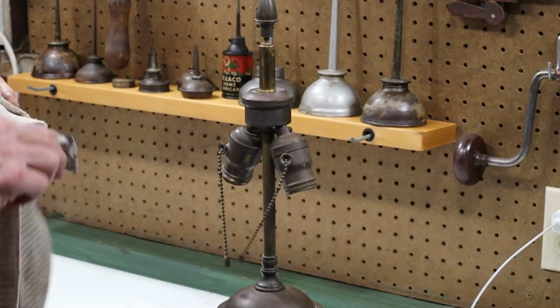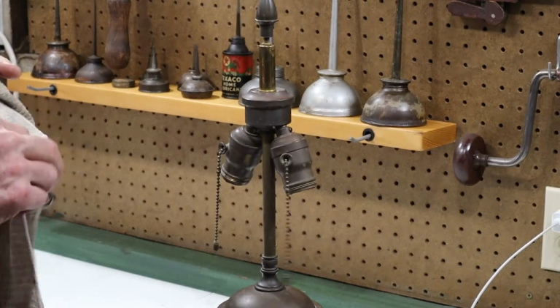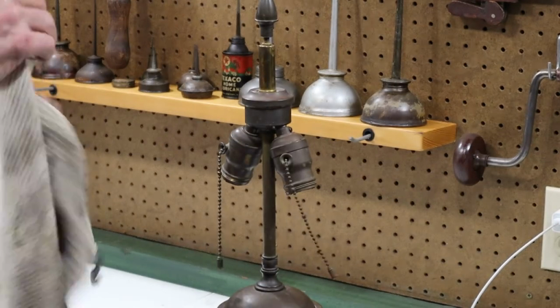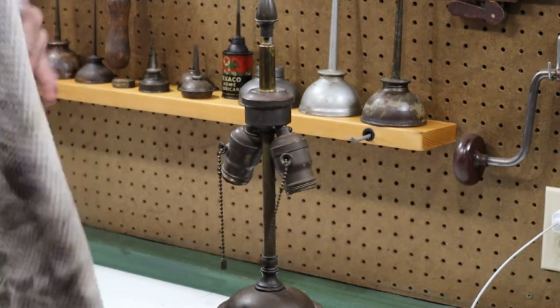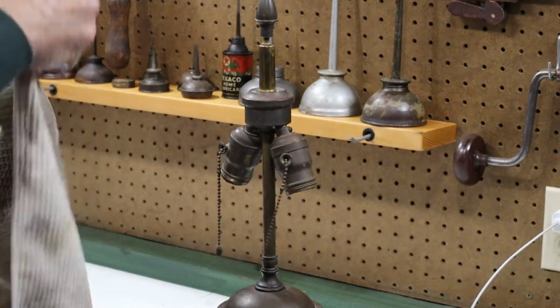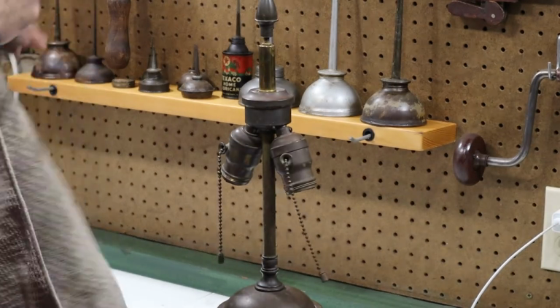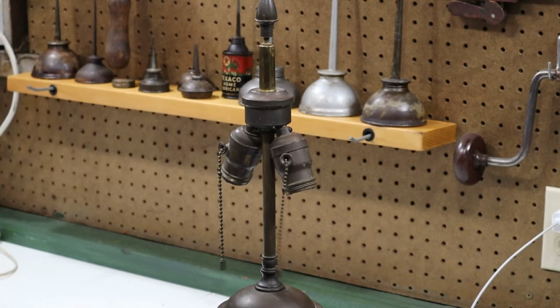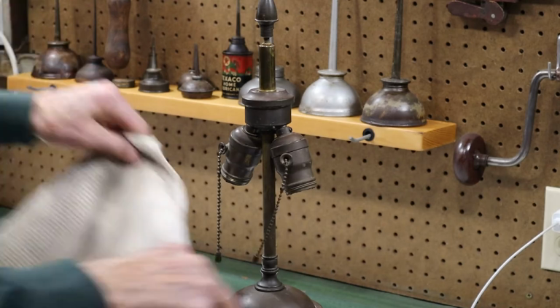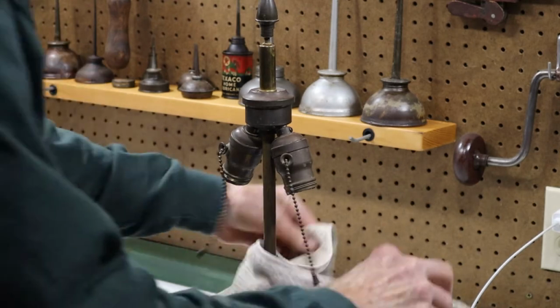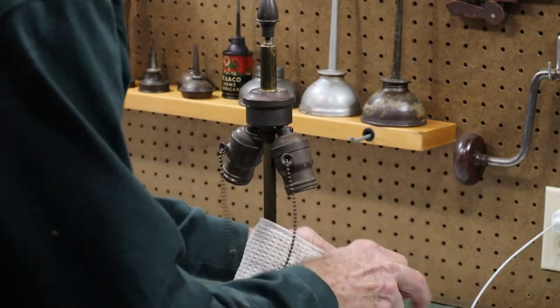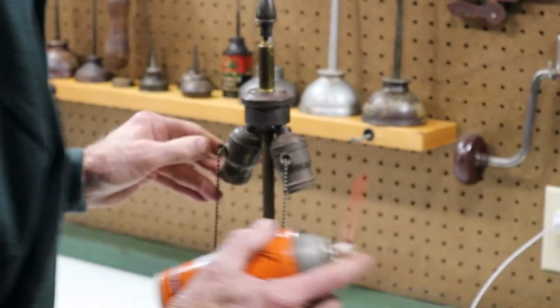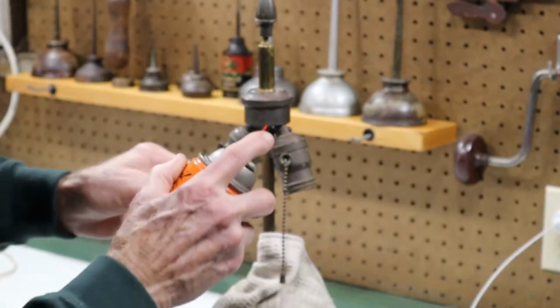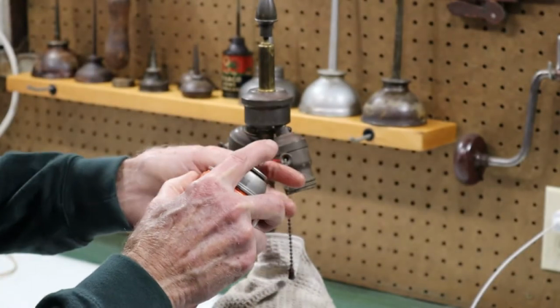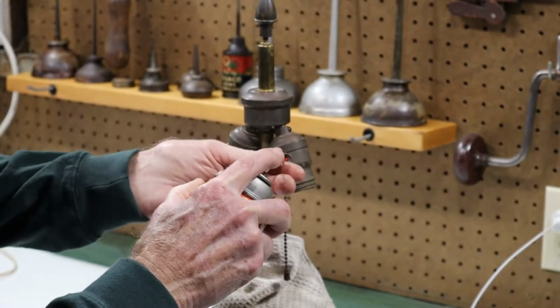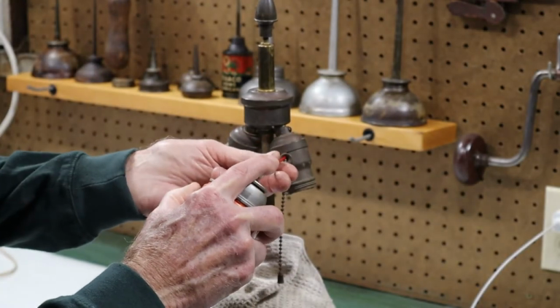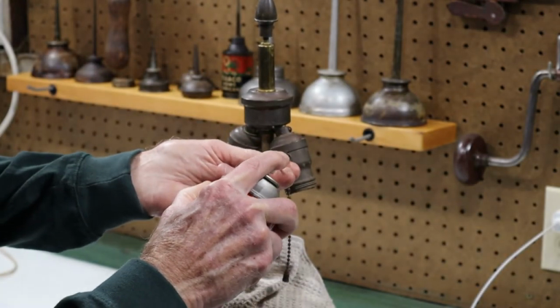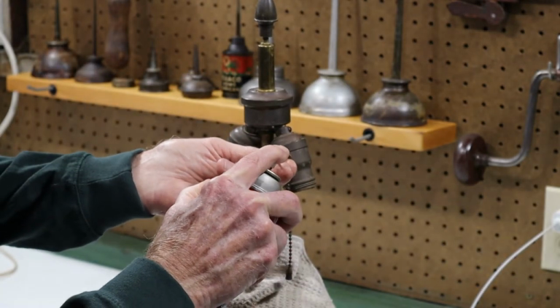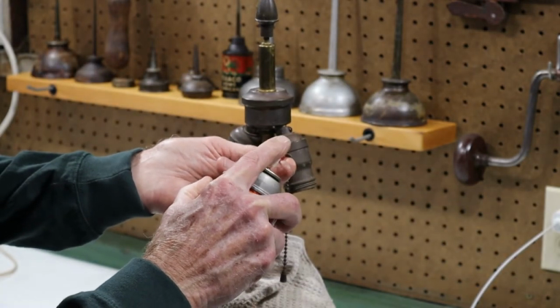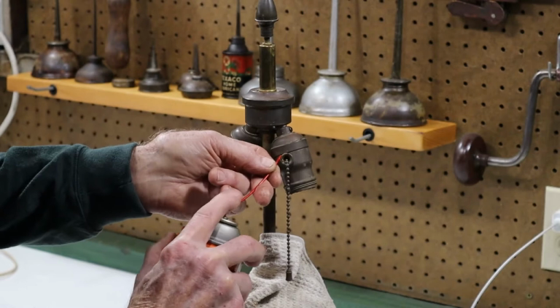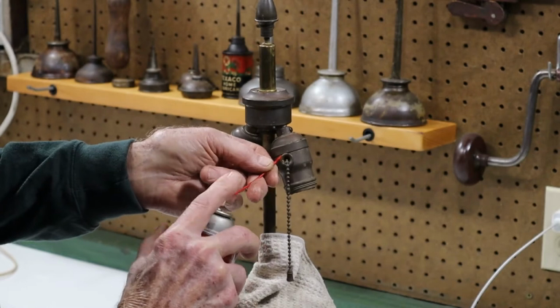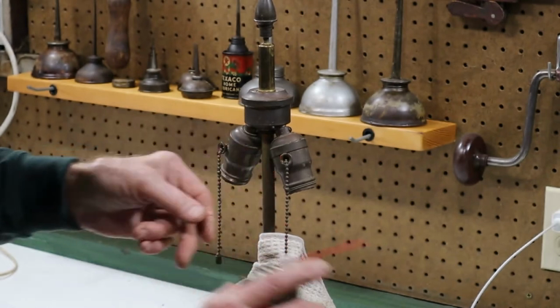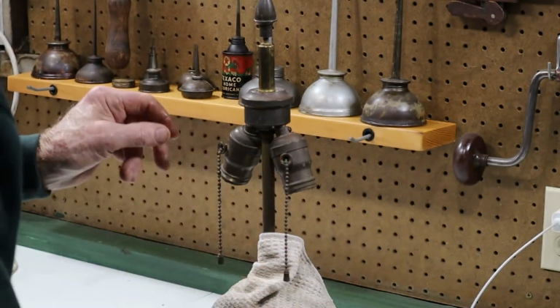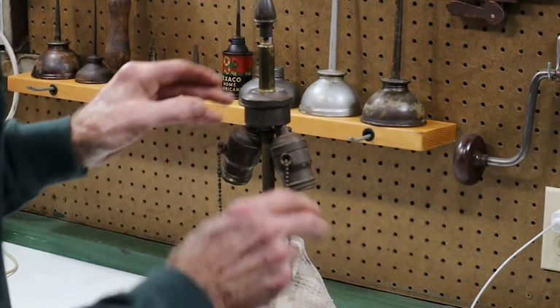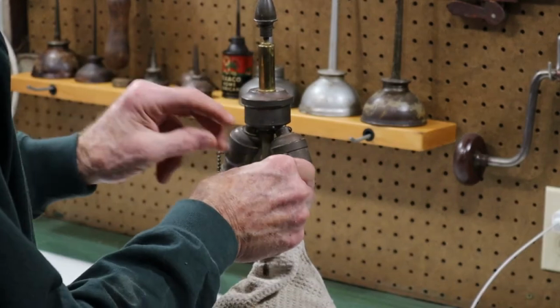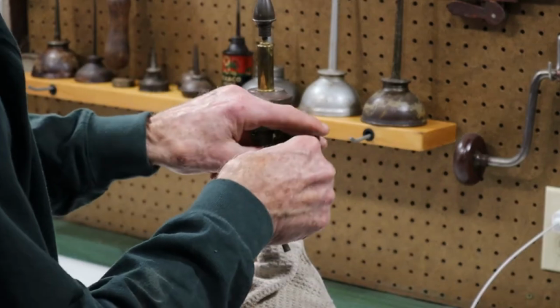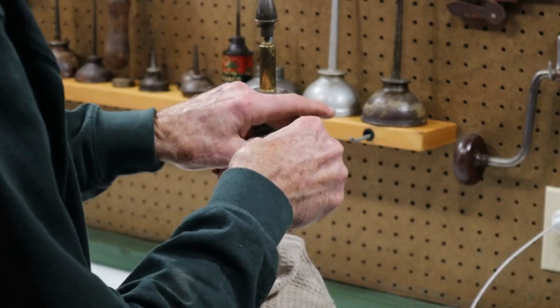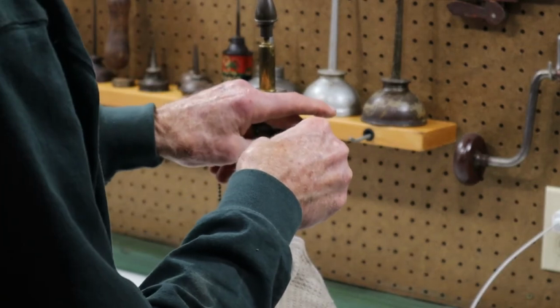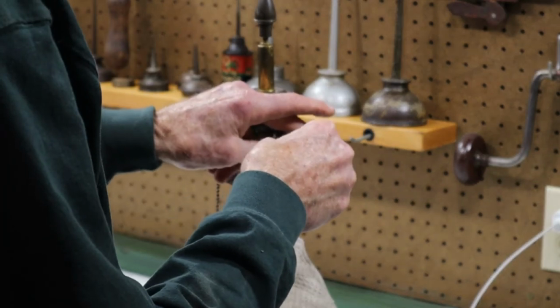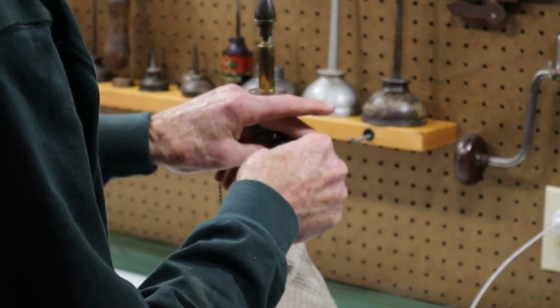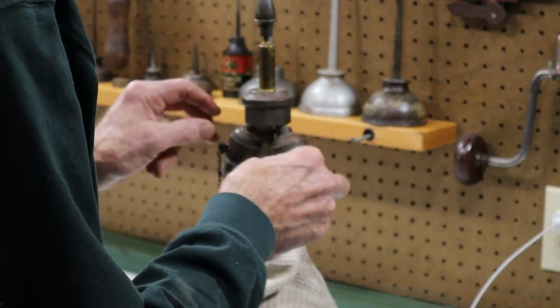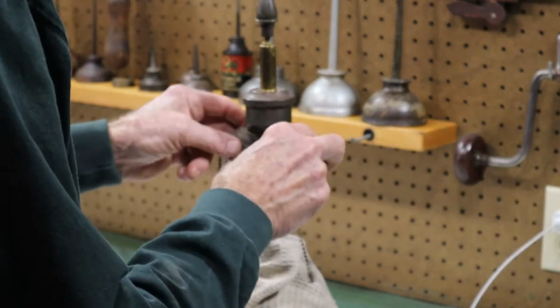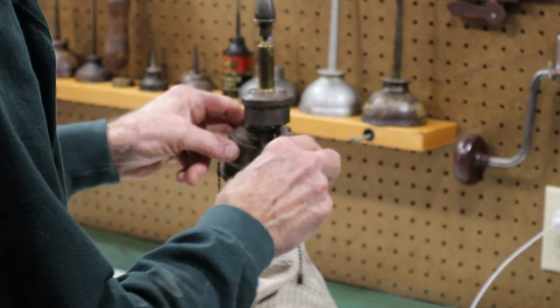Oftentimes you can put some kind of penetrating lubricant in there and free them up. Sometimes it works, sometimes it doesn't. In this case it doesn't seem to be working.